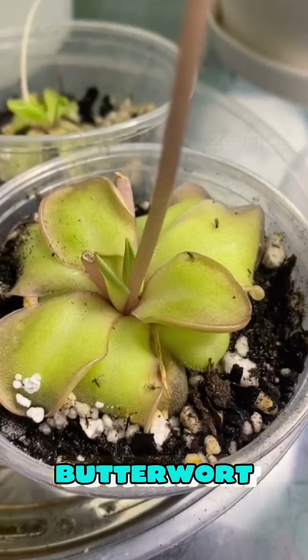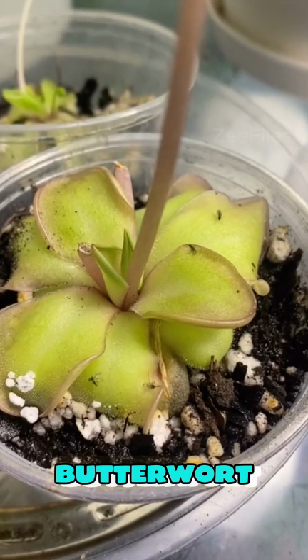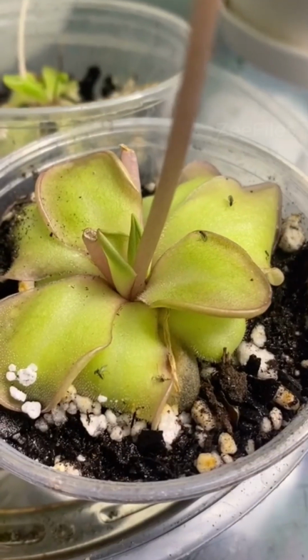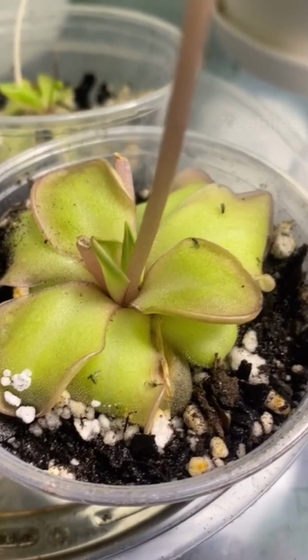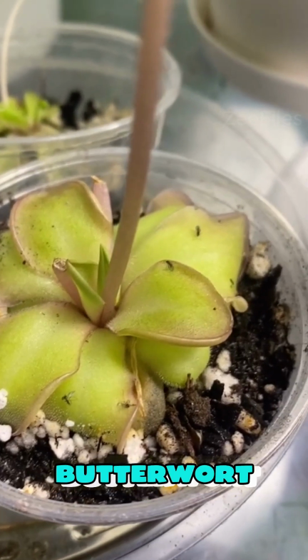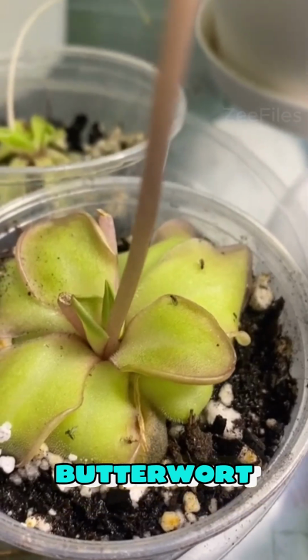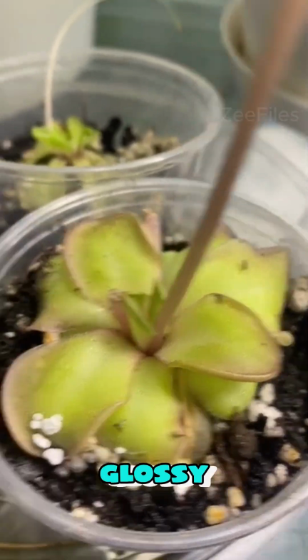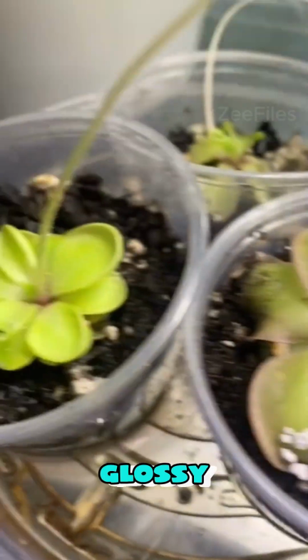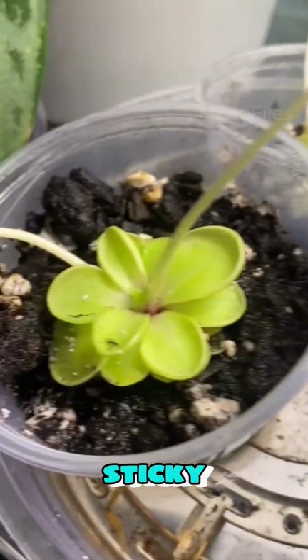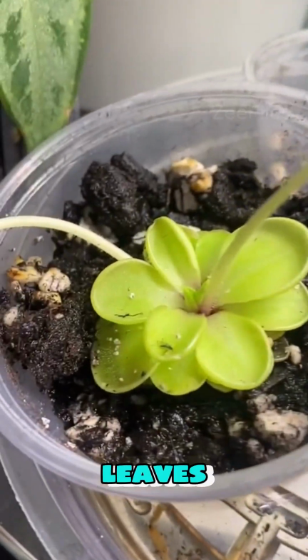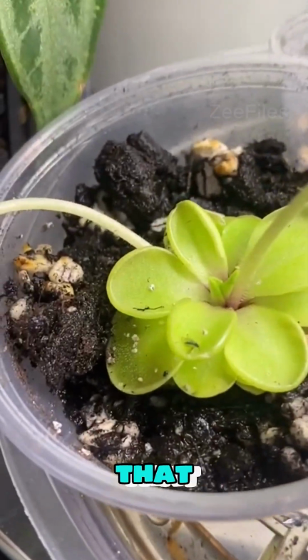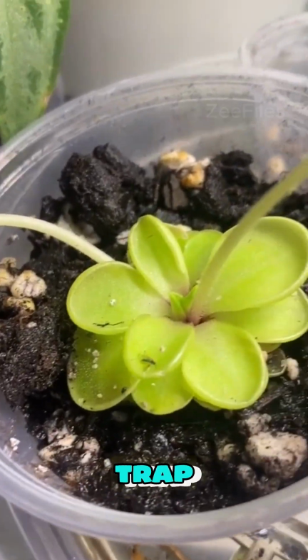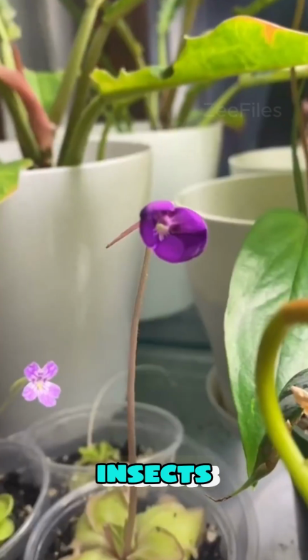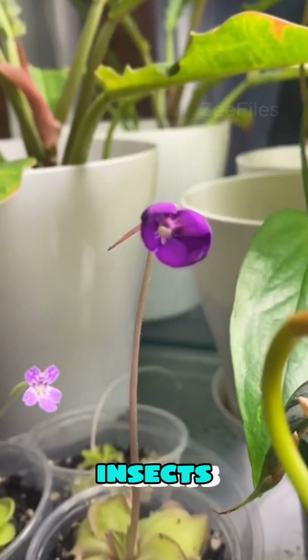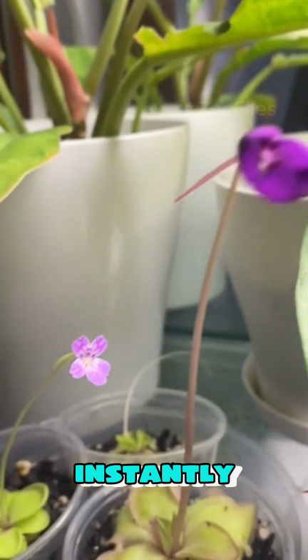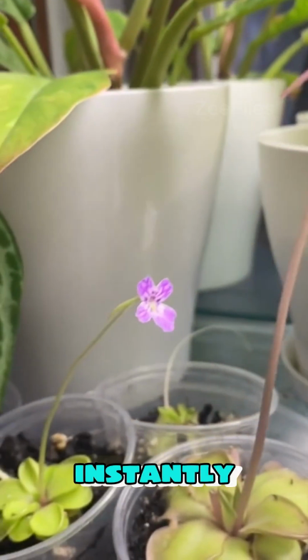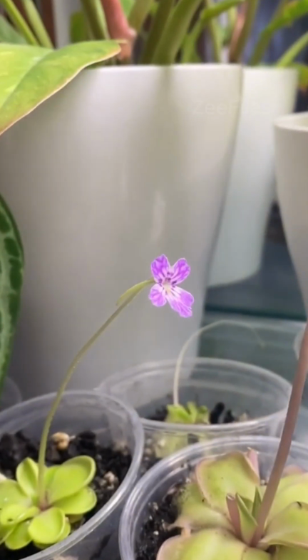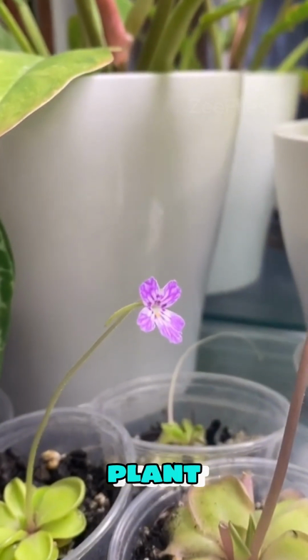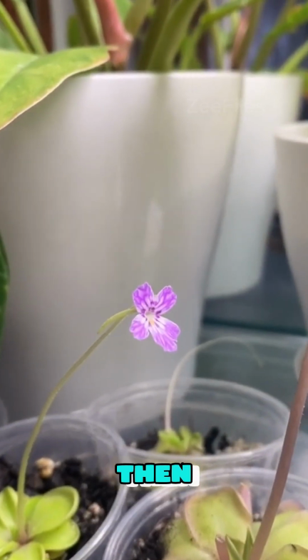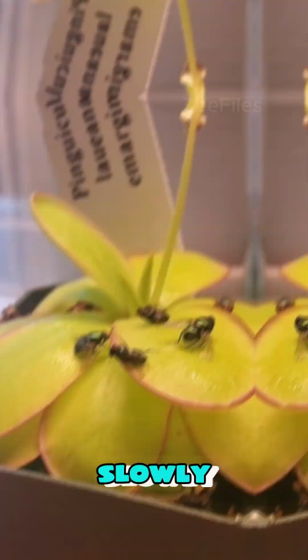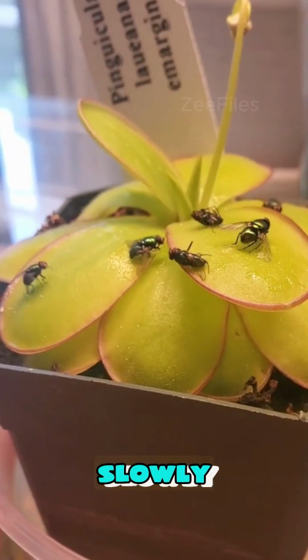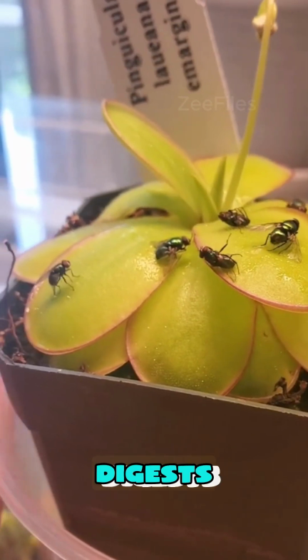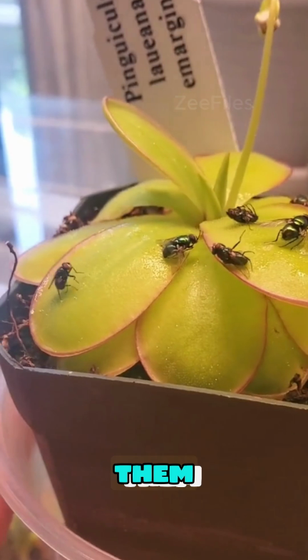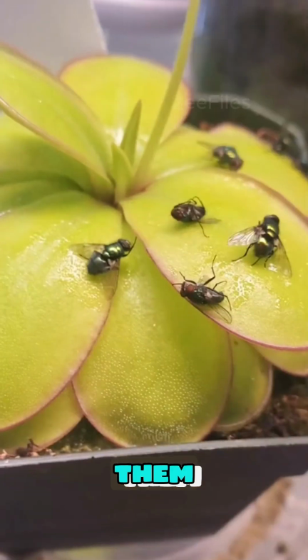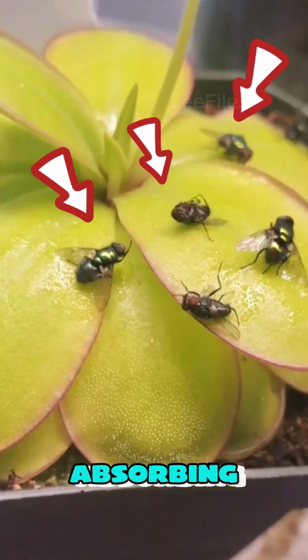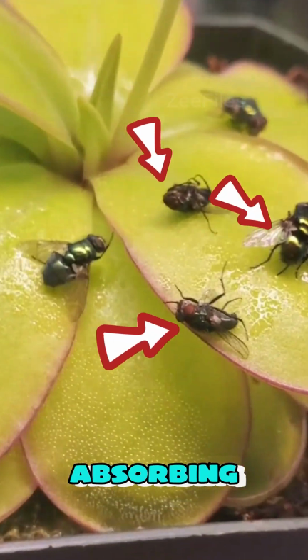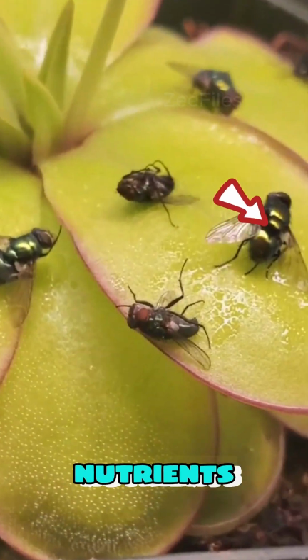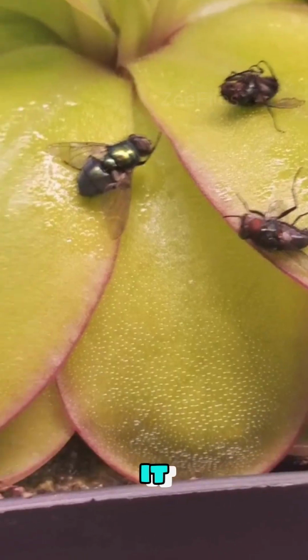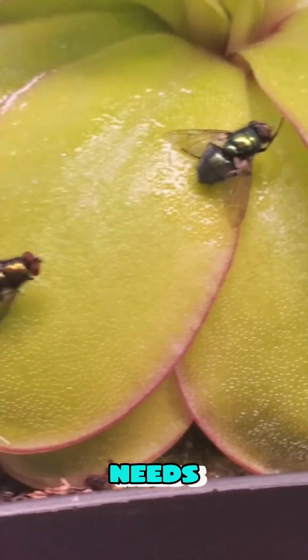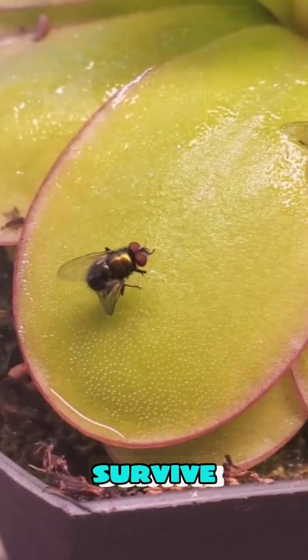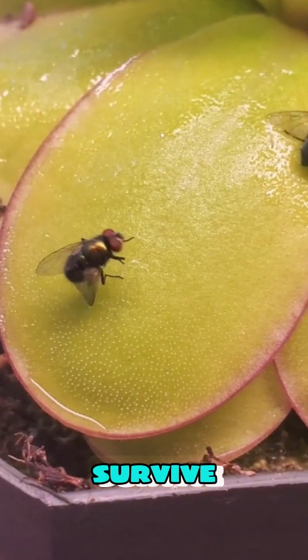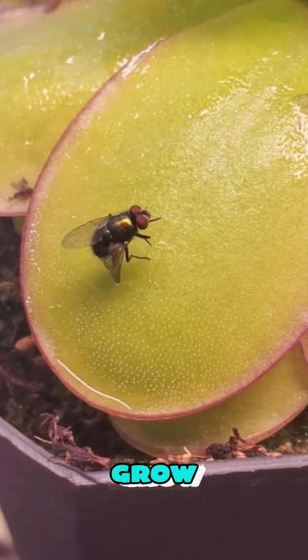Number two: Butterwort. Butterwort has glossy, sticky leaves that trap insects instantly. The plant then slowly digests them, absorbing the nutrients it needs to survive and grow.